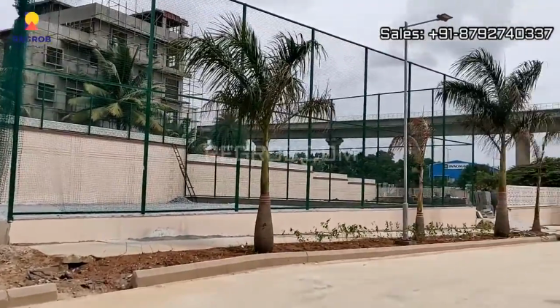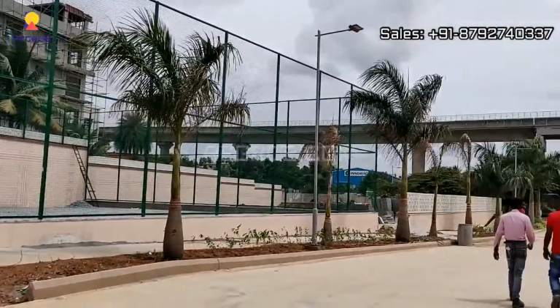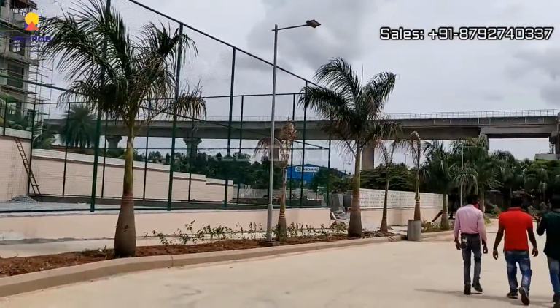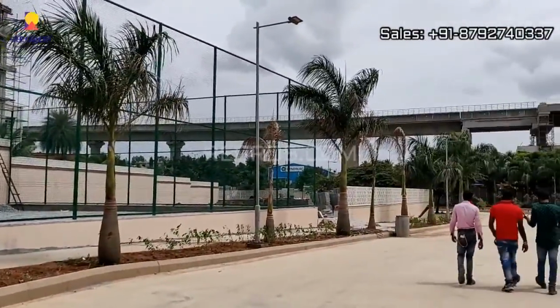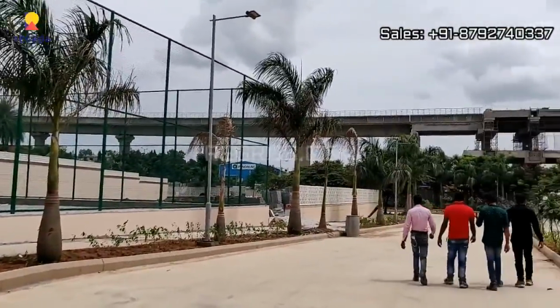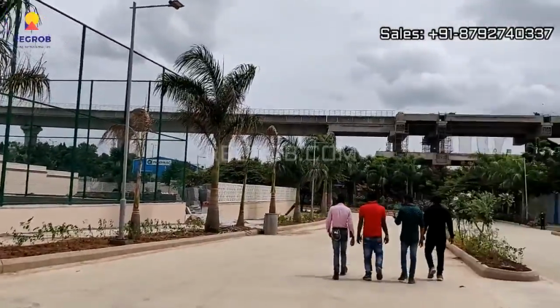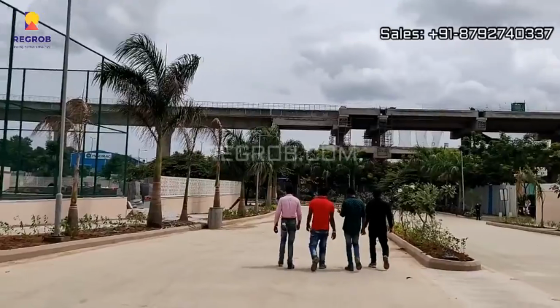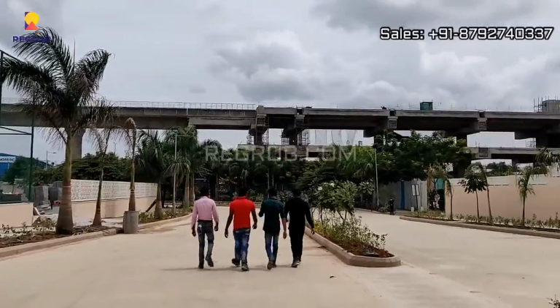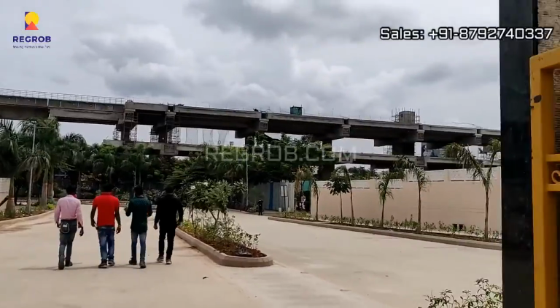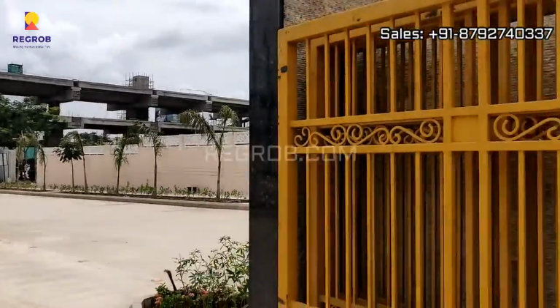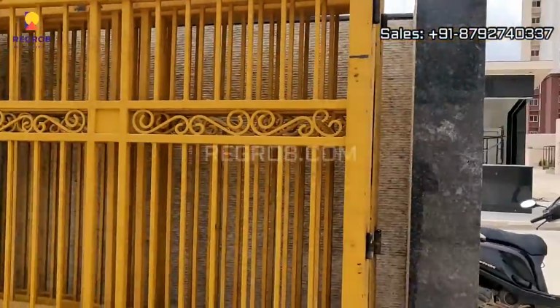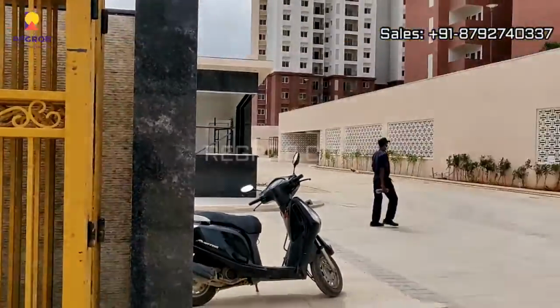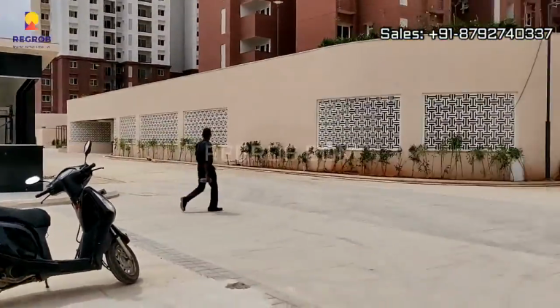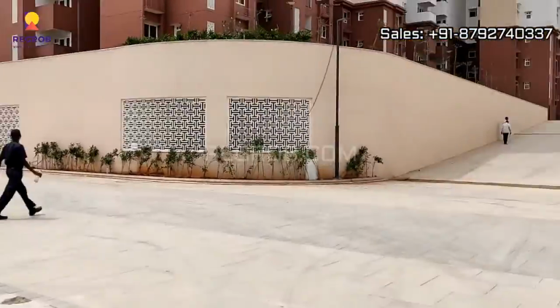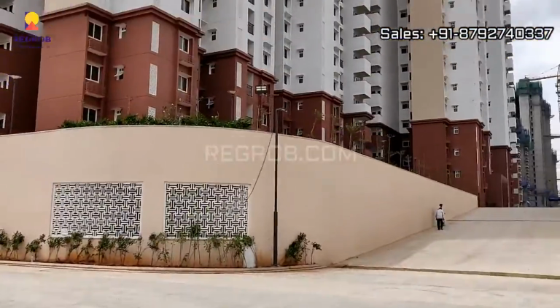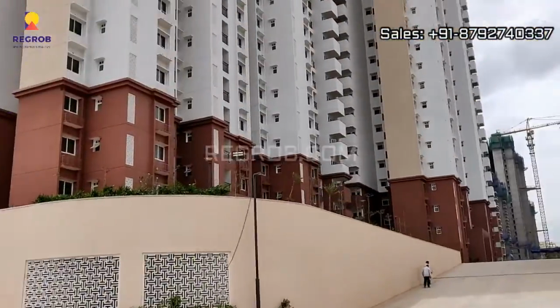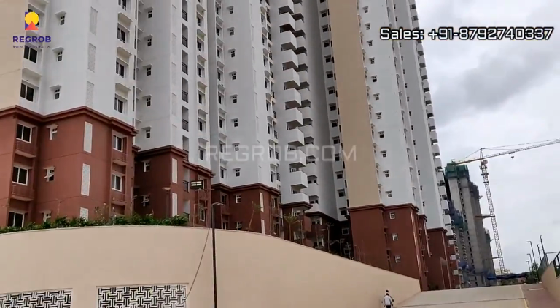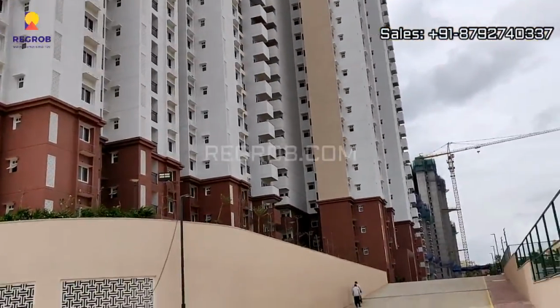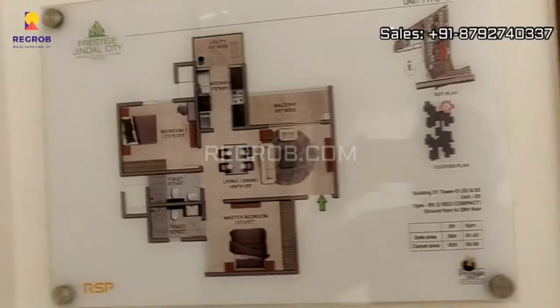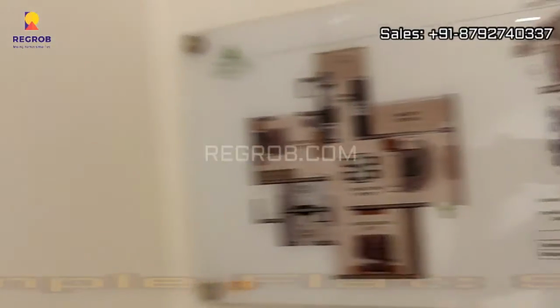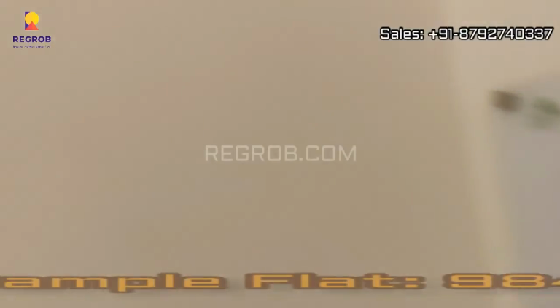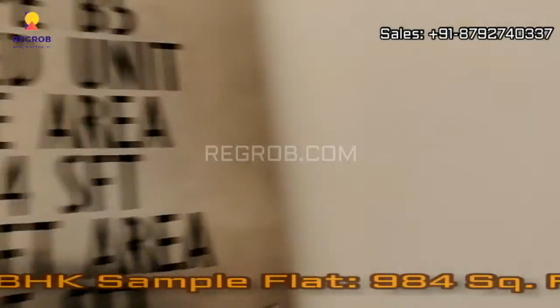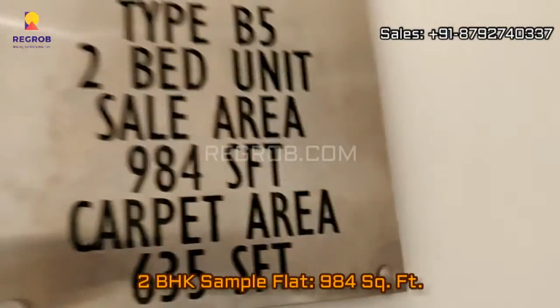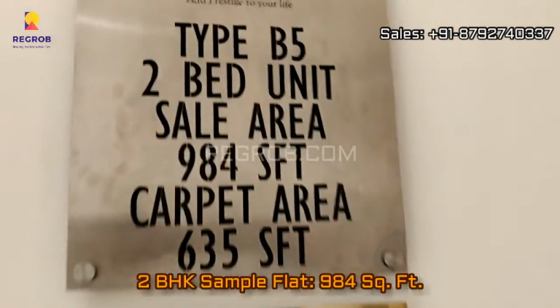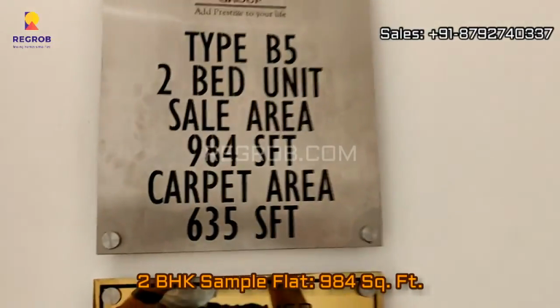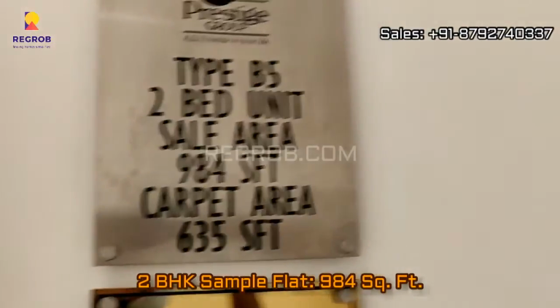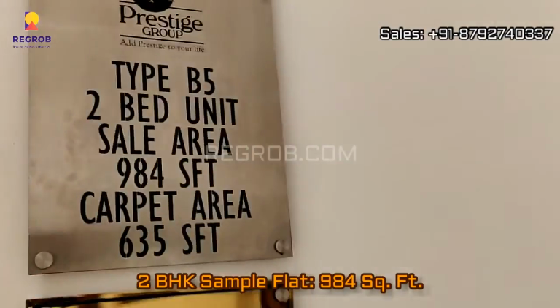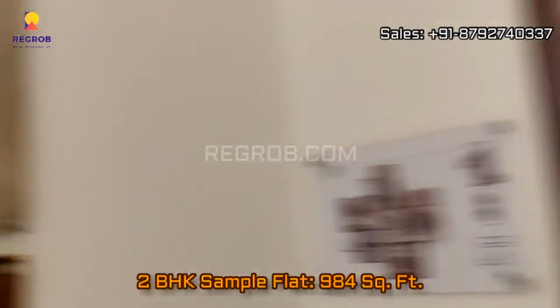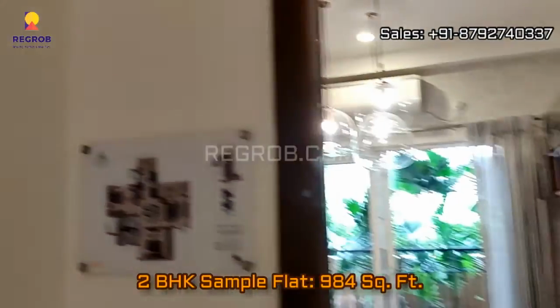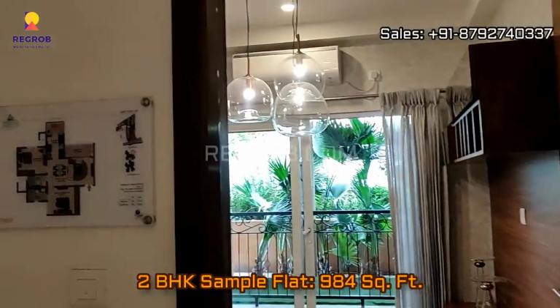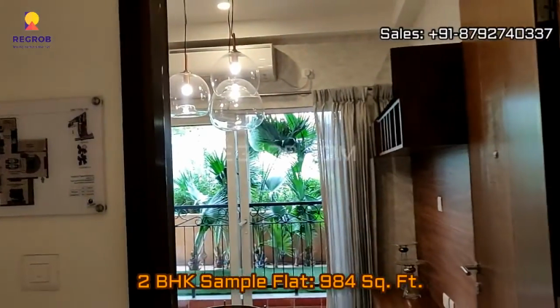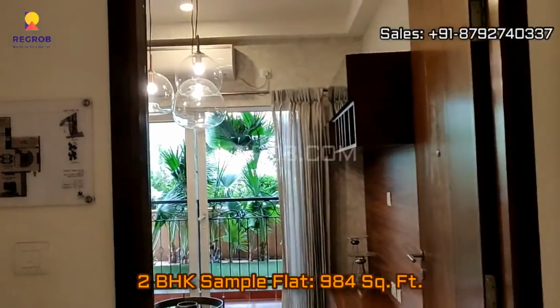This project is very much near to the metro station and from here you can take the exterior view of the project towers. Now we are taking you into a 2 BHK sample flat which is of 984 square feet area.